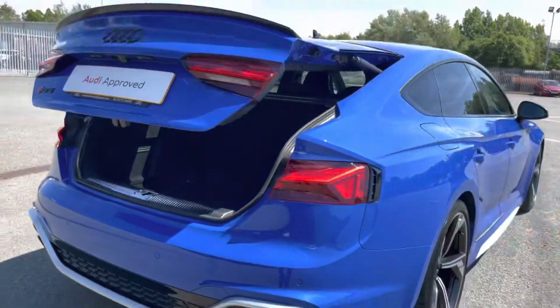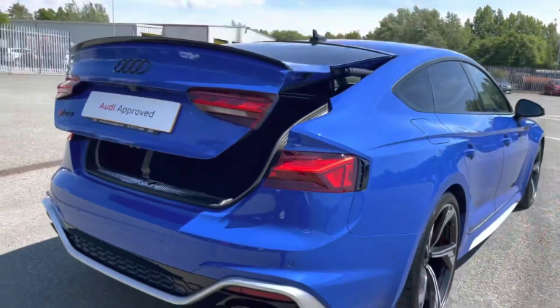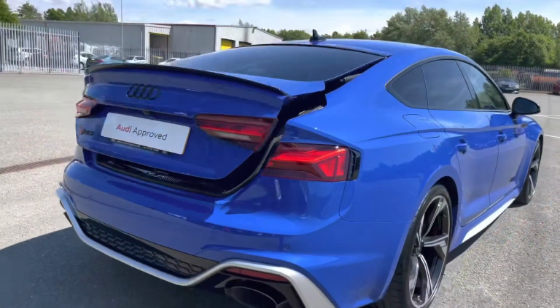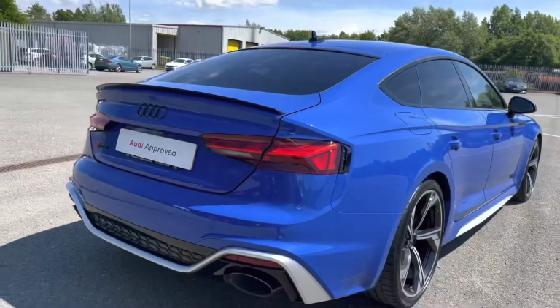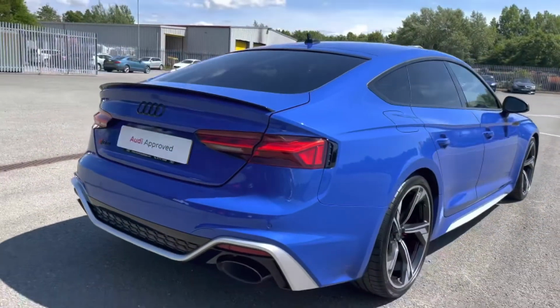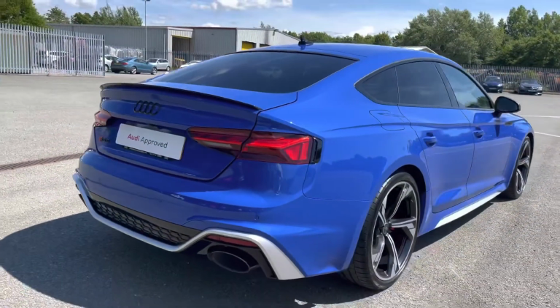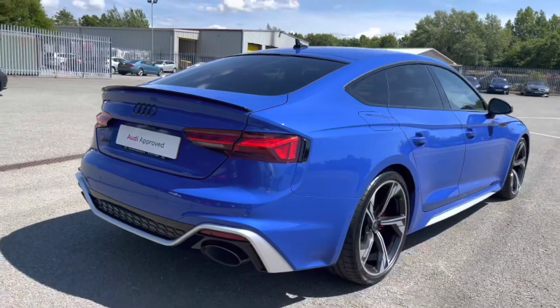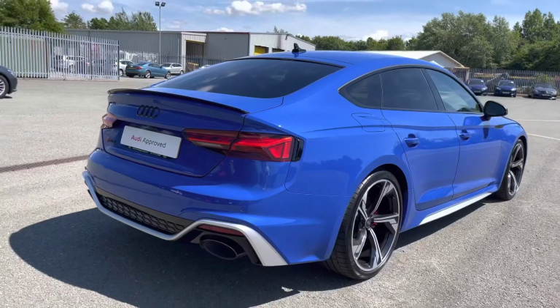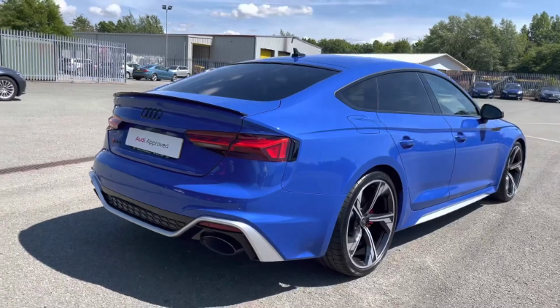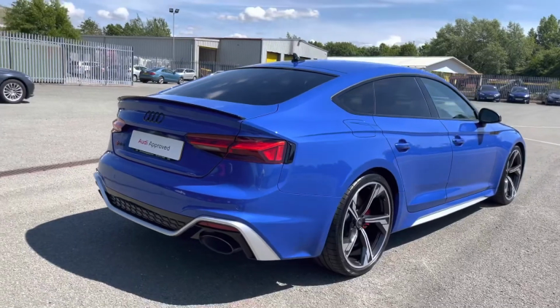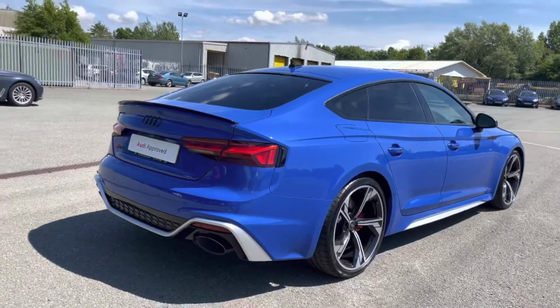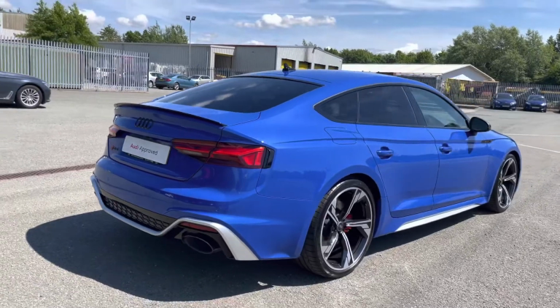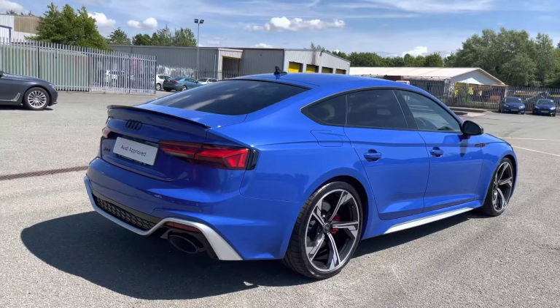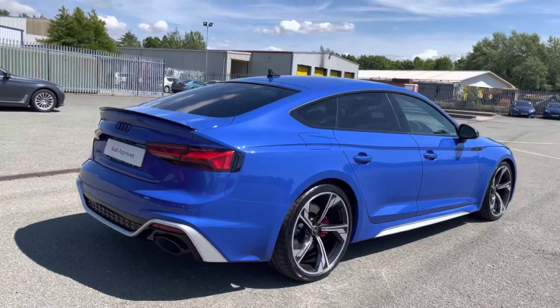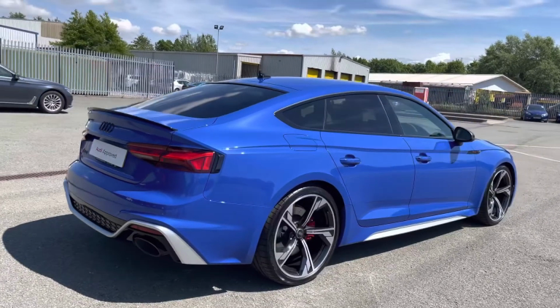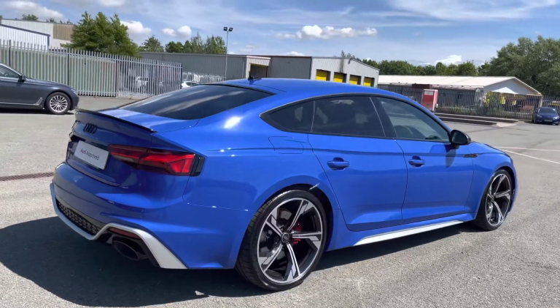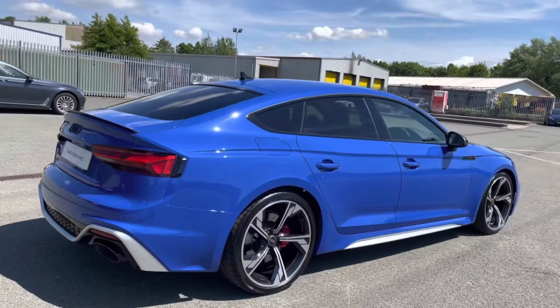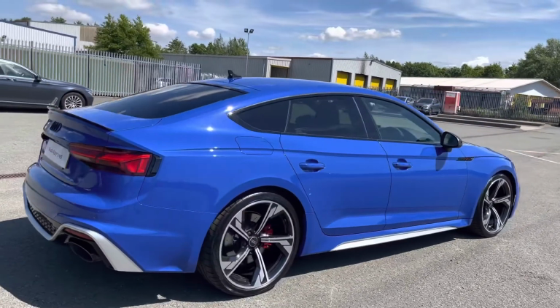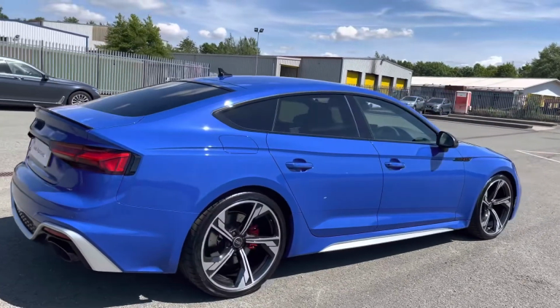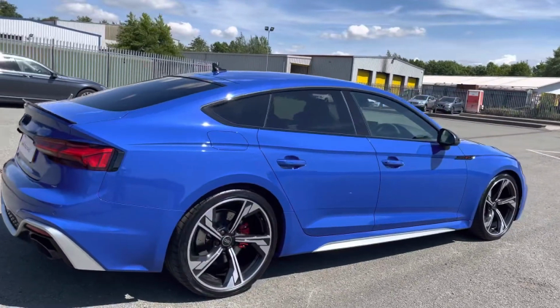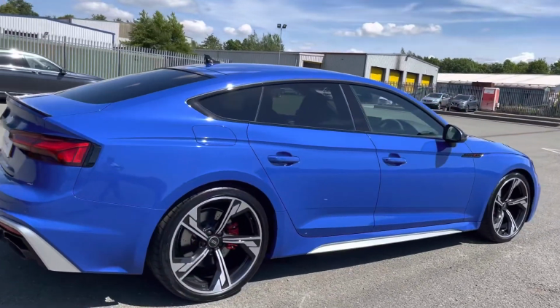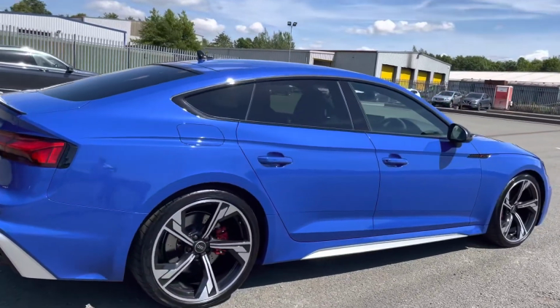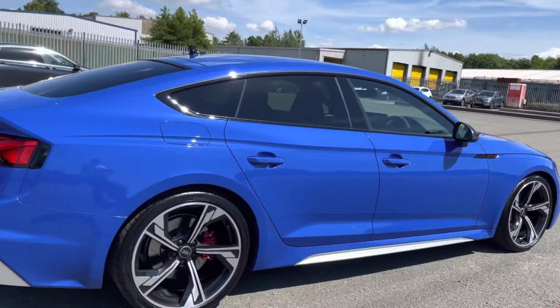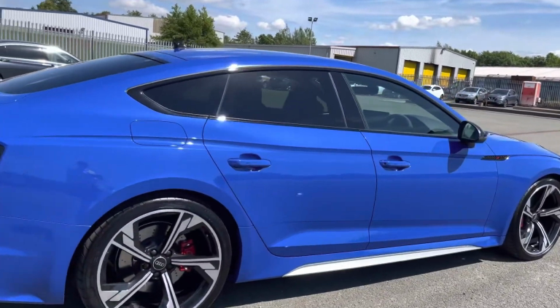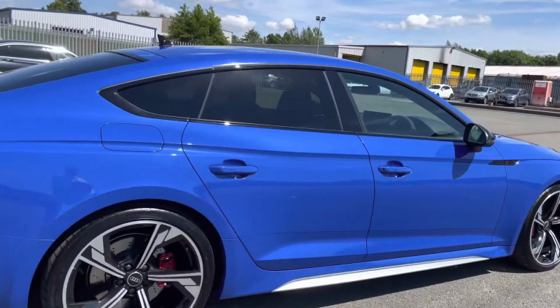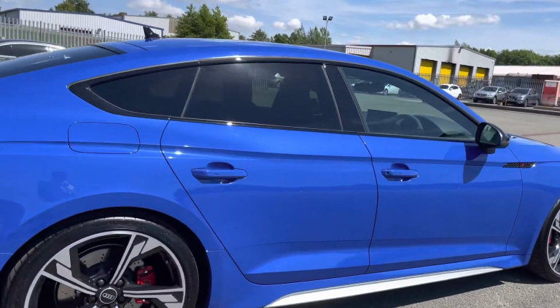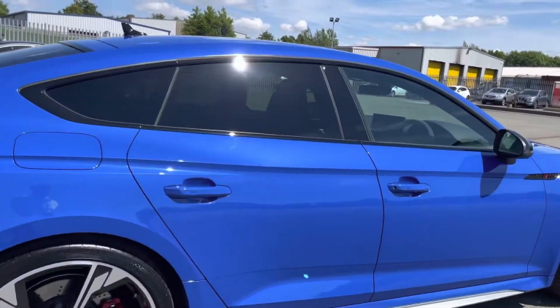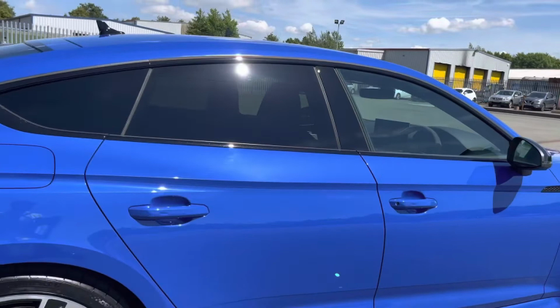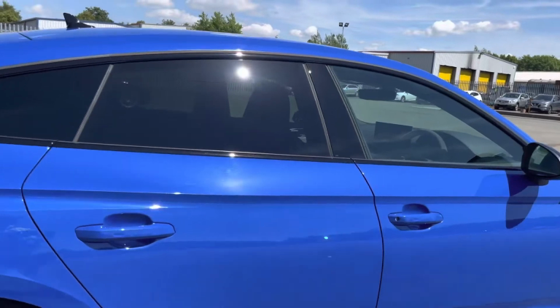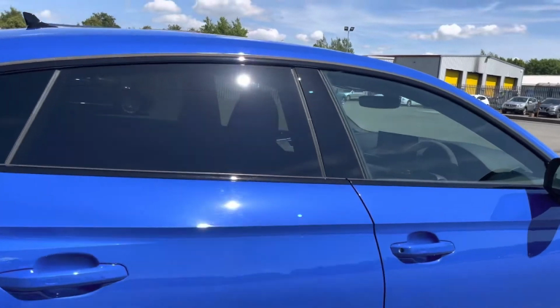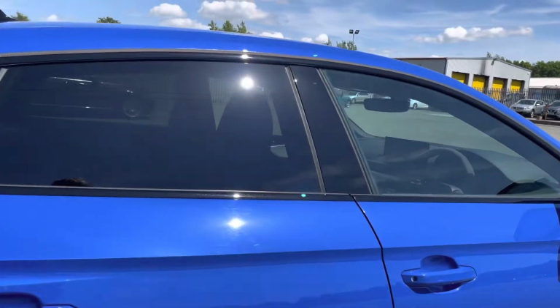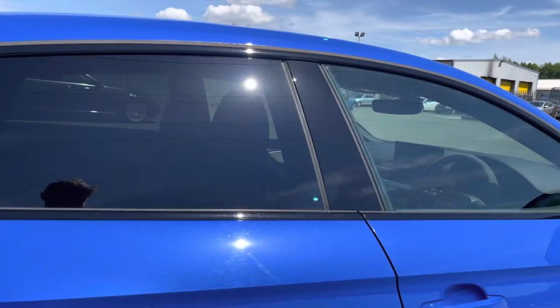A main feature of this RS5 is the Nogaro blue pearl effect paint finish, and it is just one of 25 in the UK.